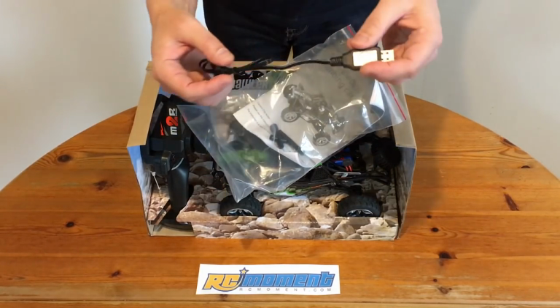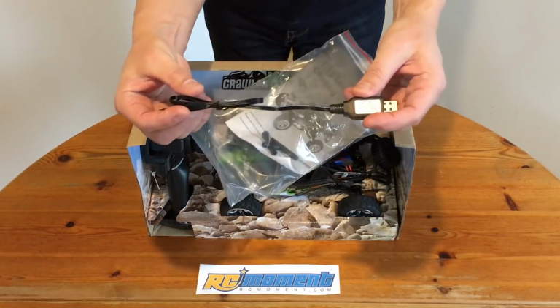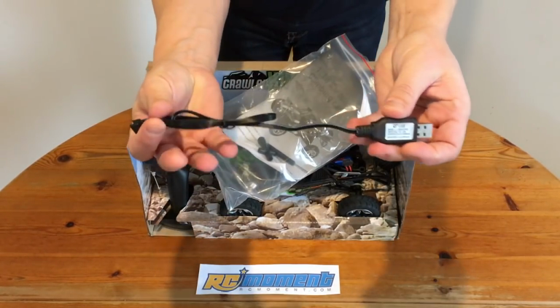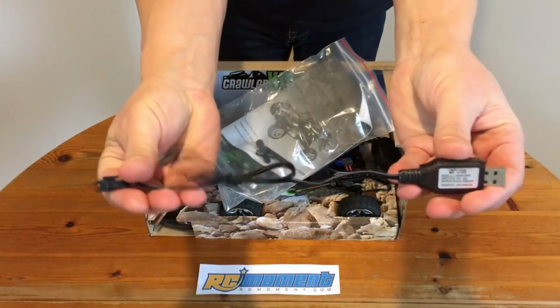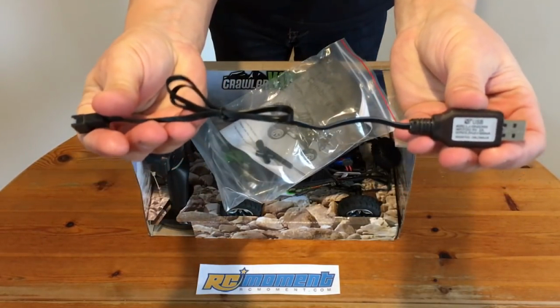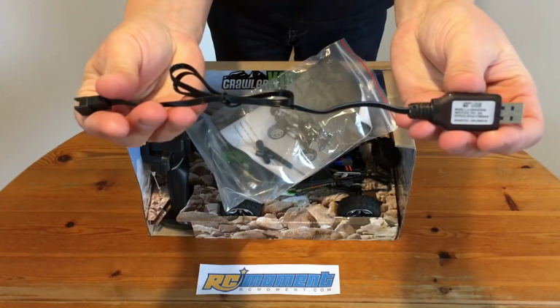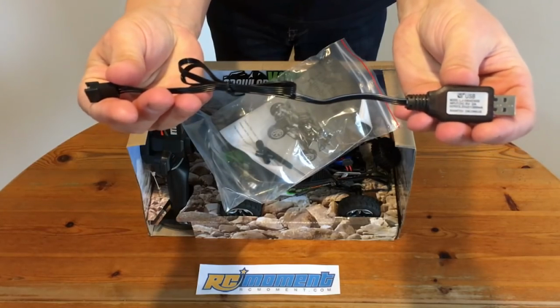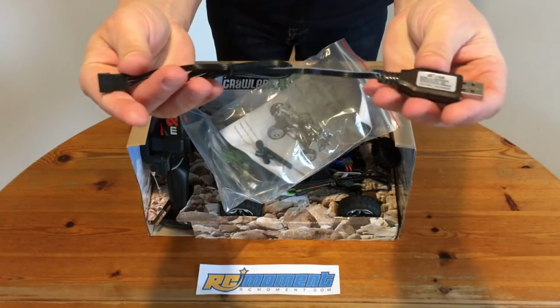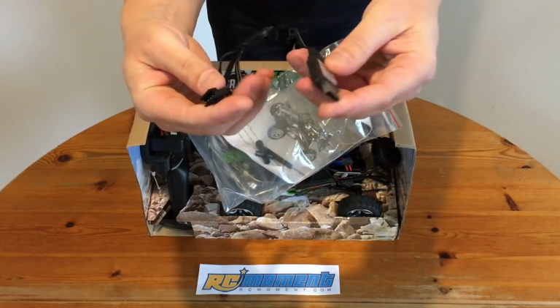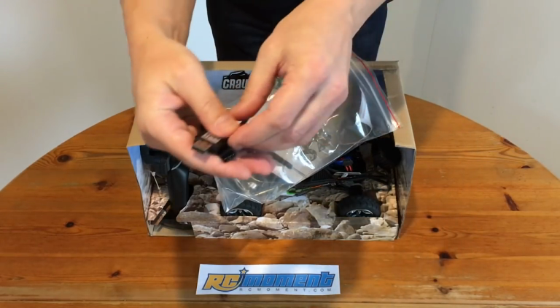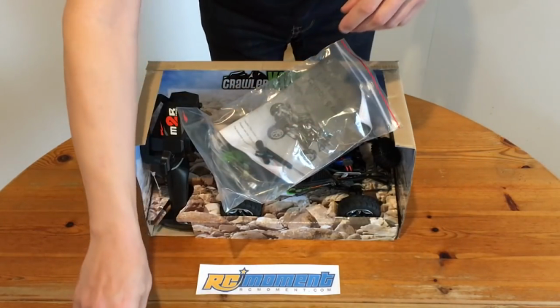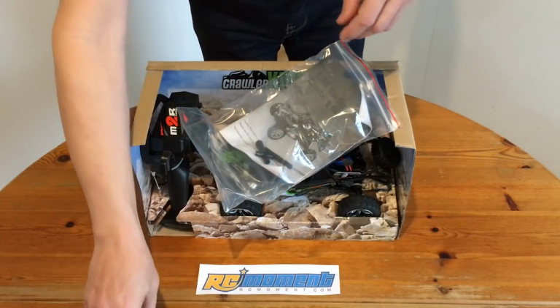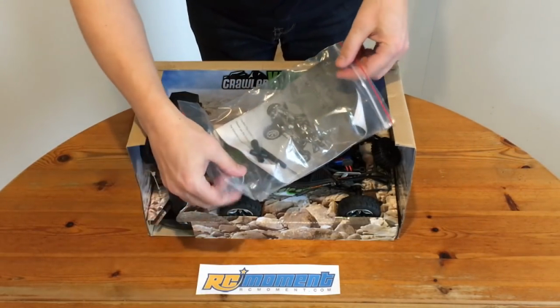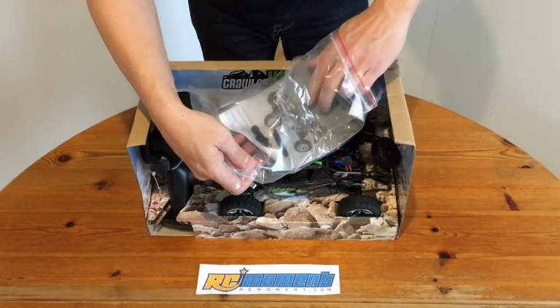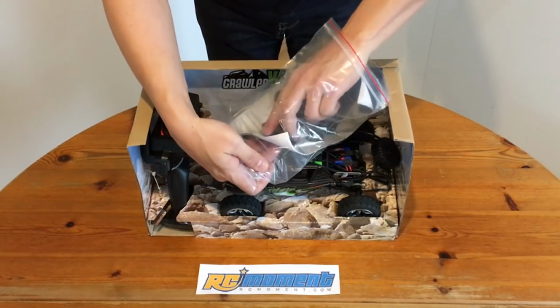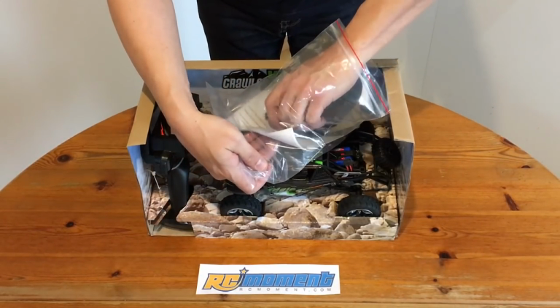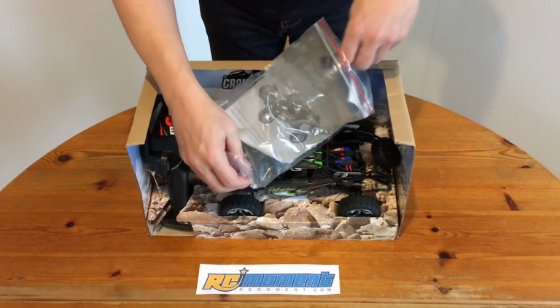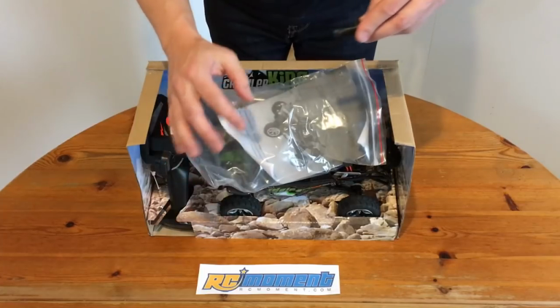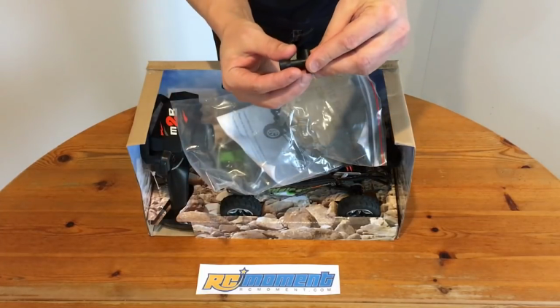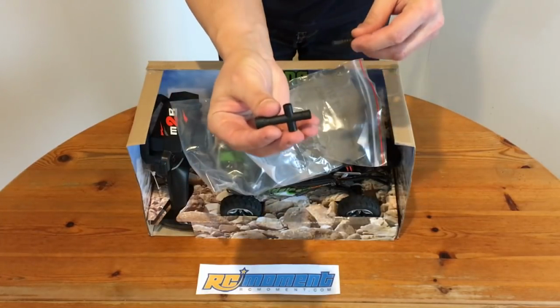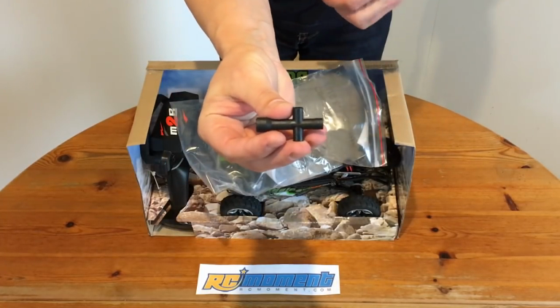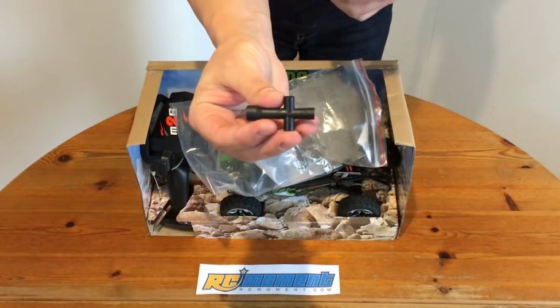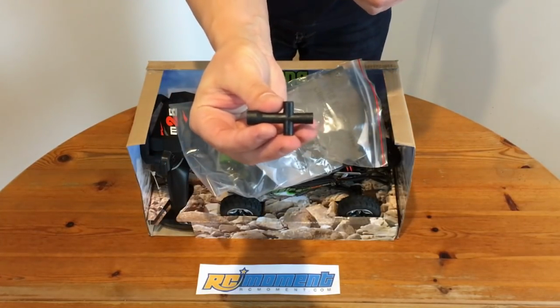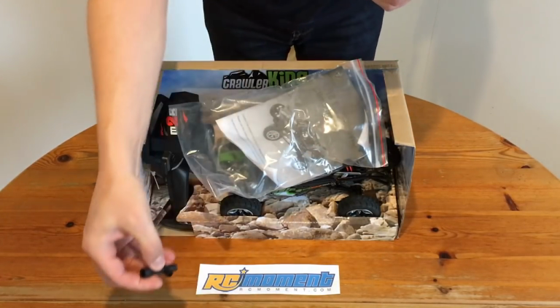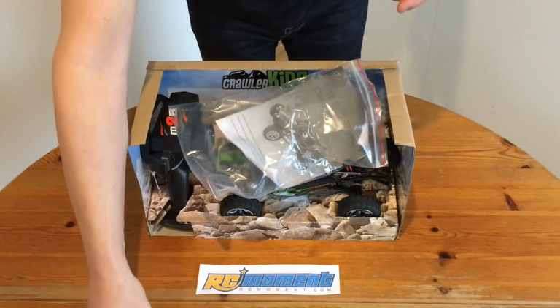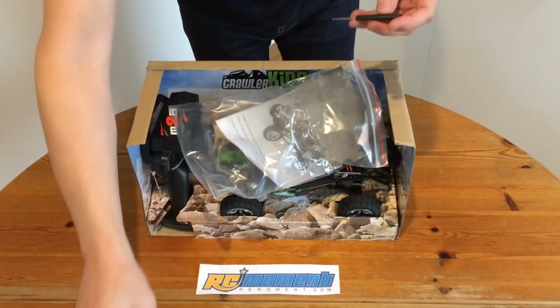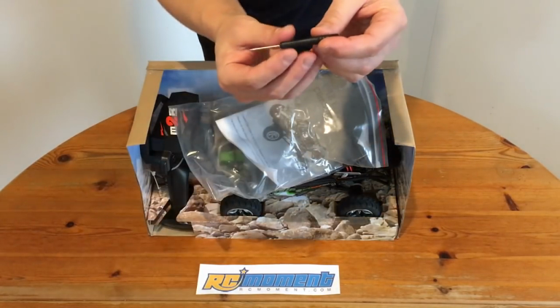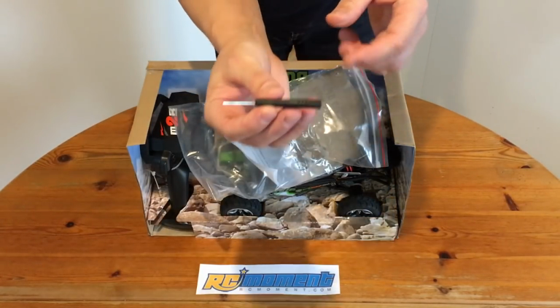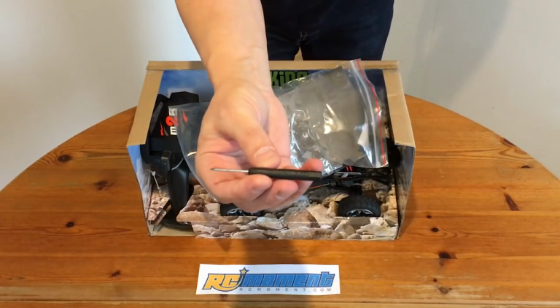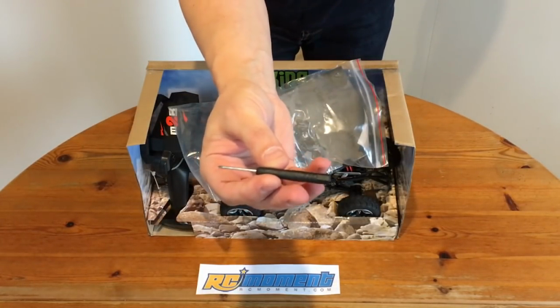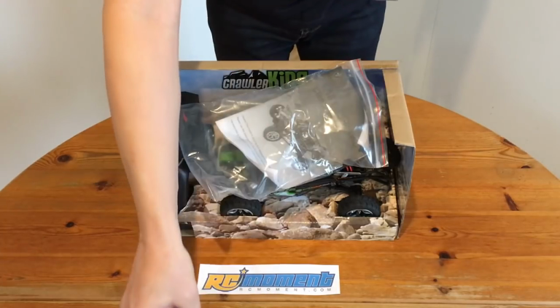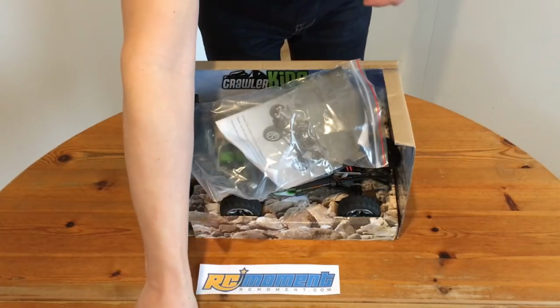First let's have a look inside this bag of goodies. We have a USB charger for the battery, a 4-way hex wrench for the wheel nuts, and a small Philips screwdriver.